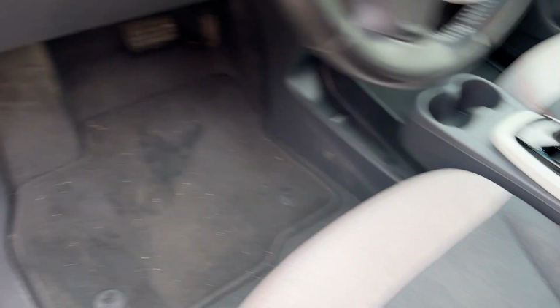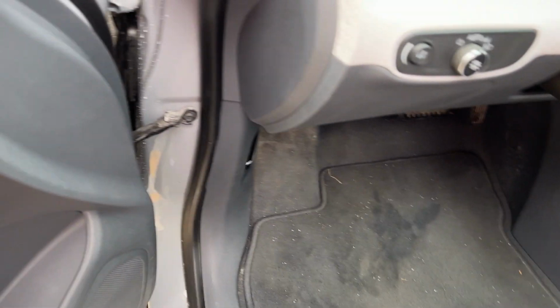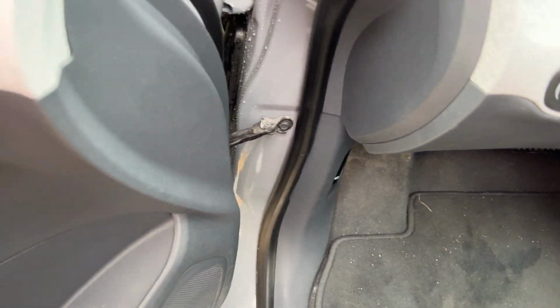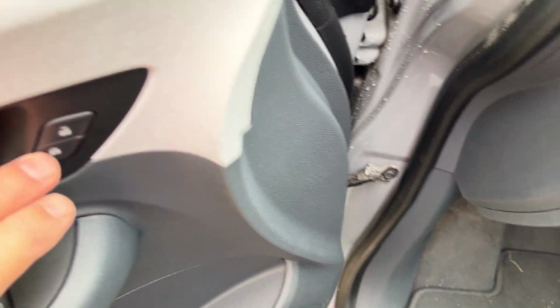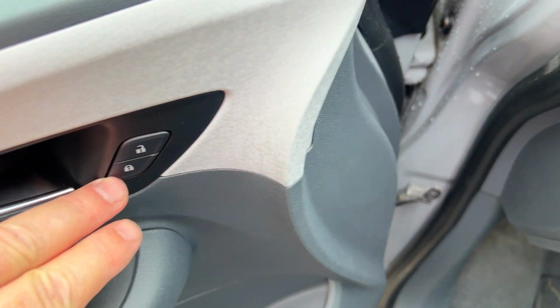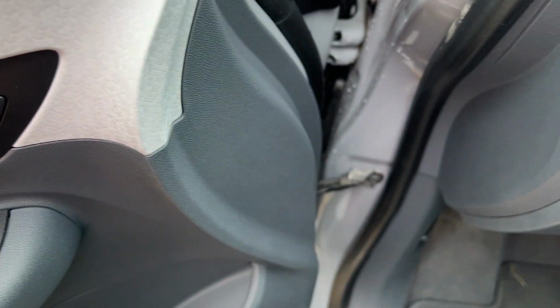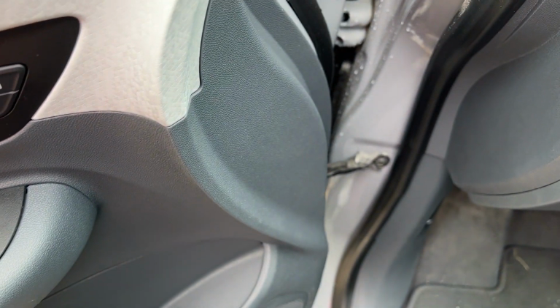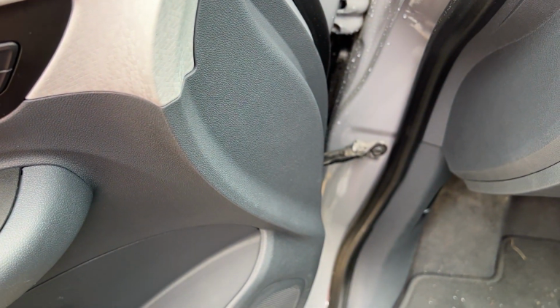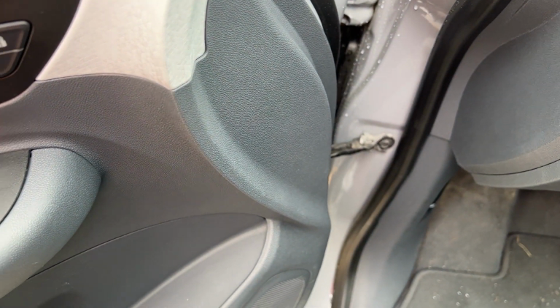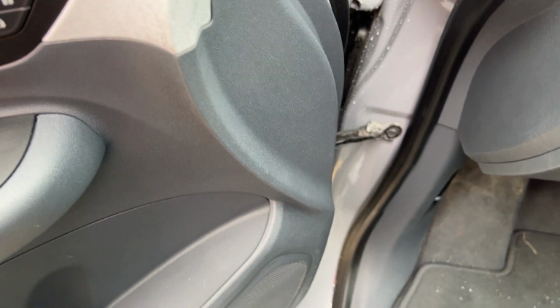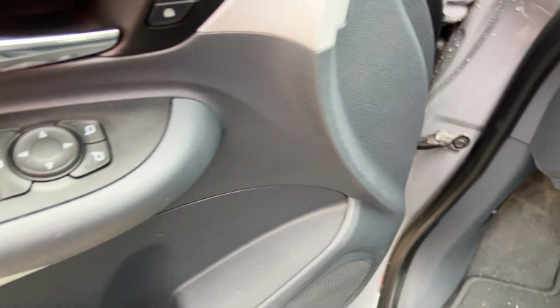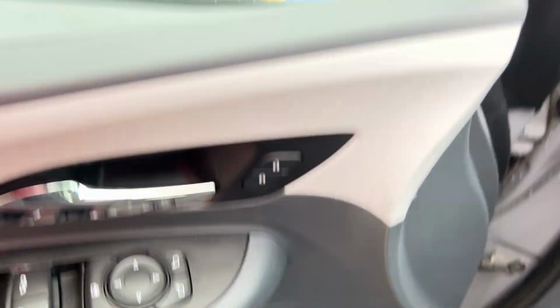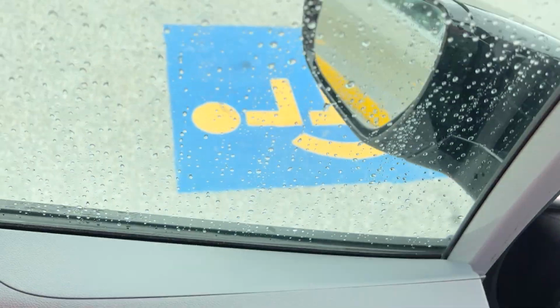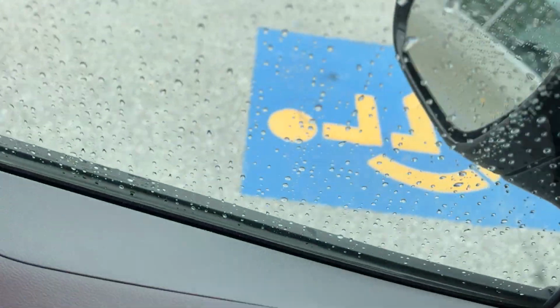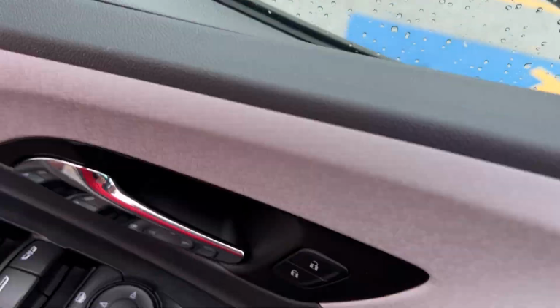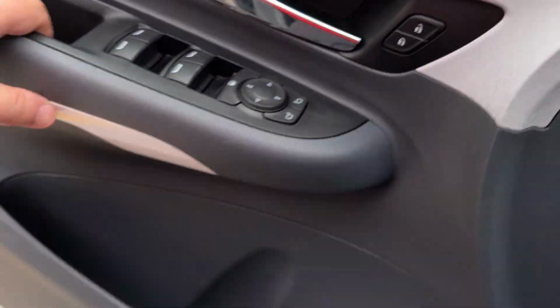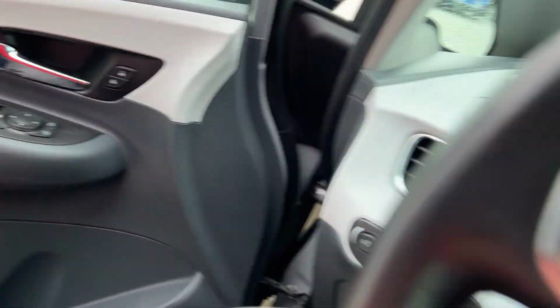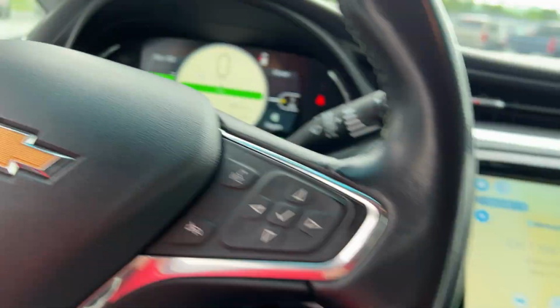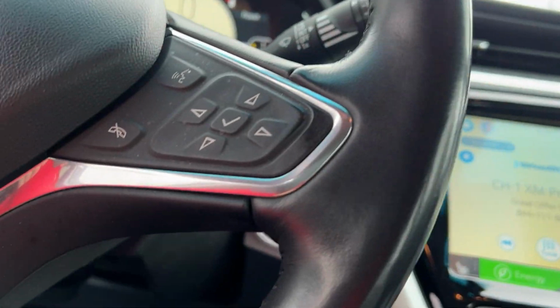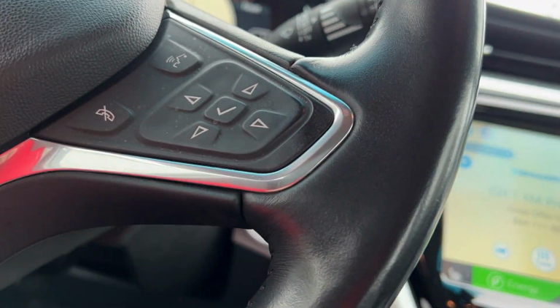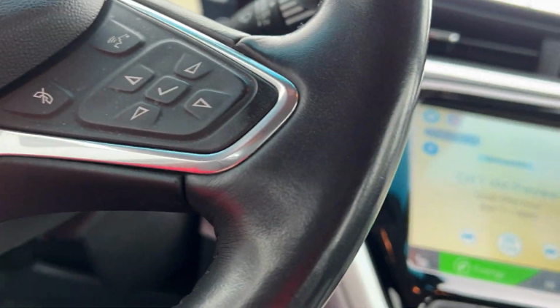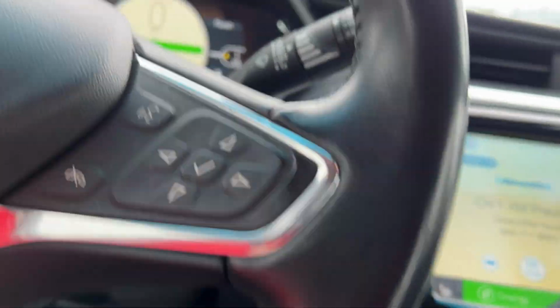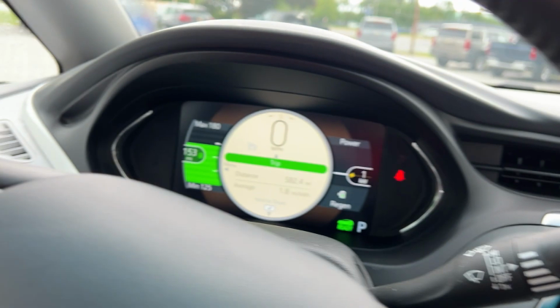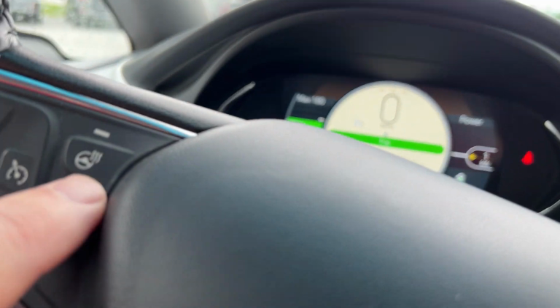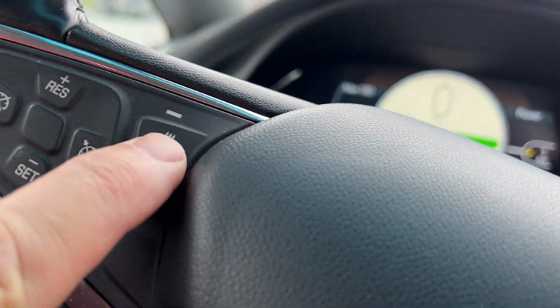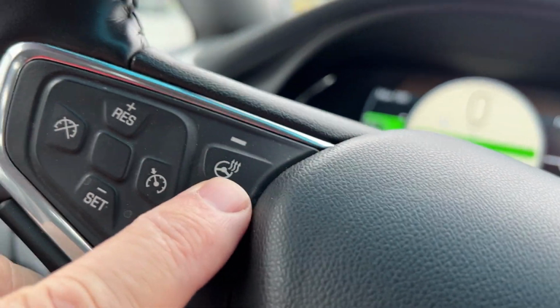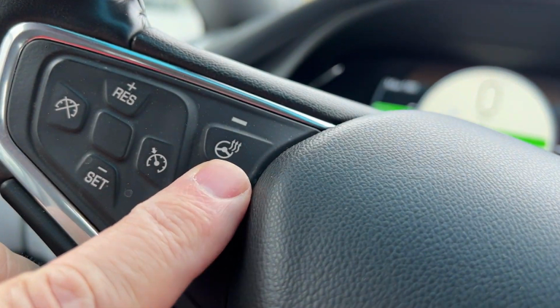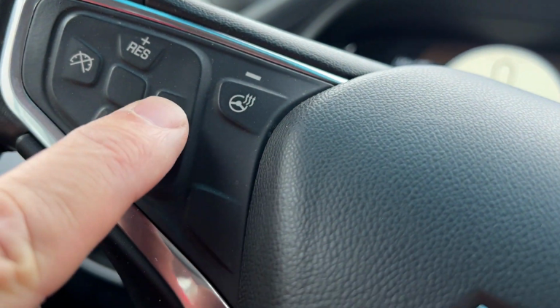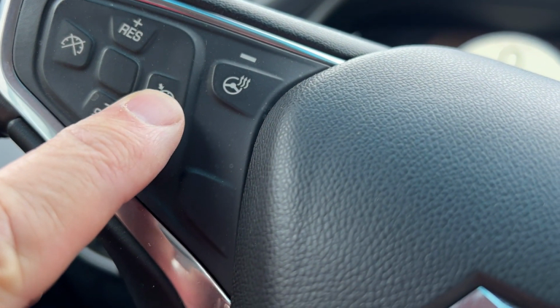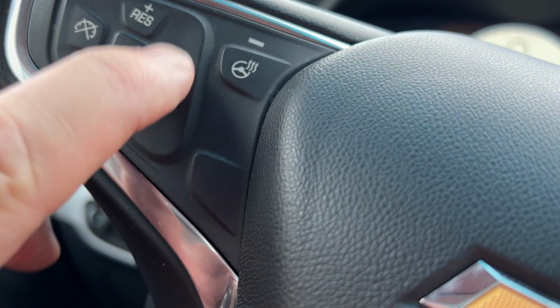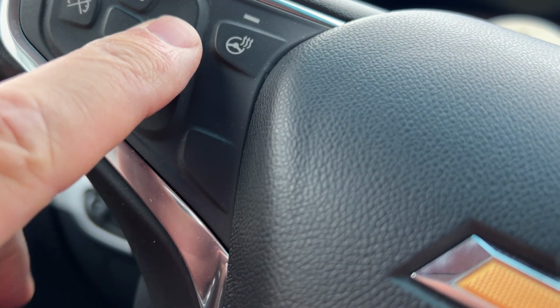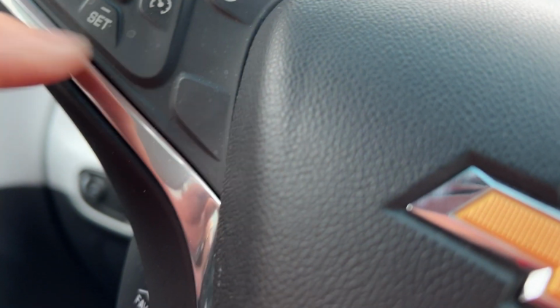The power locks are up here in the corner. Your power mirrors and power windows are there as well. It does have a heated steering wheel, and your cruise control is there — just hit that and hit set.